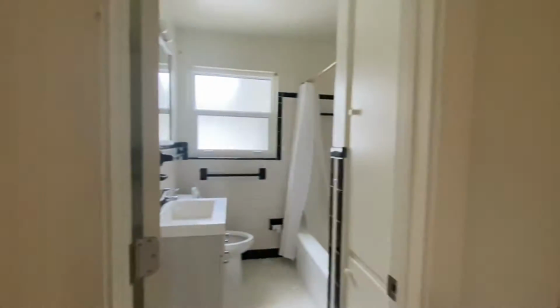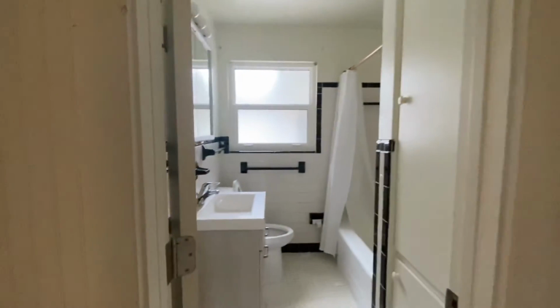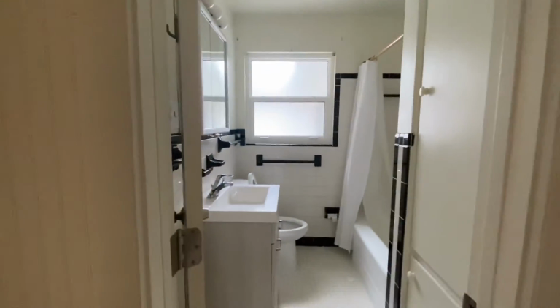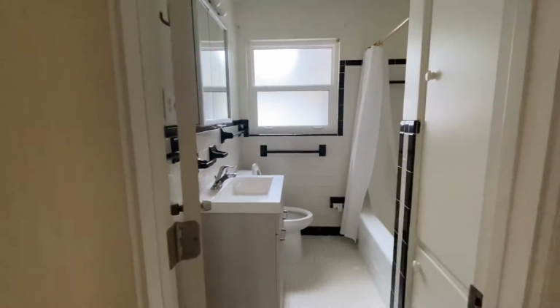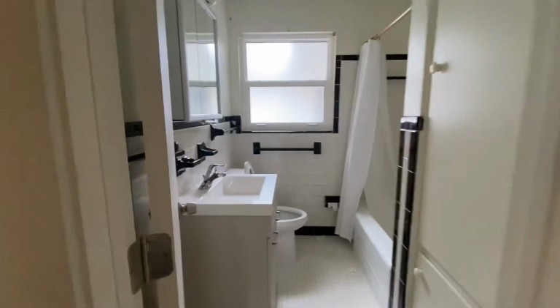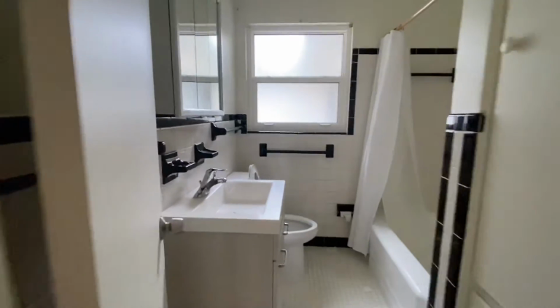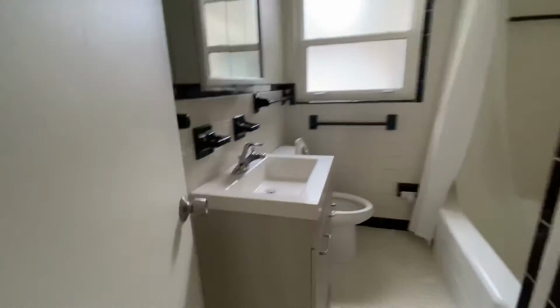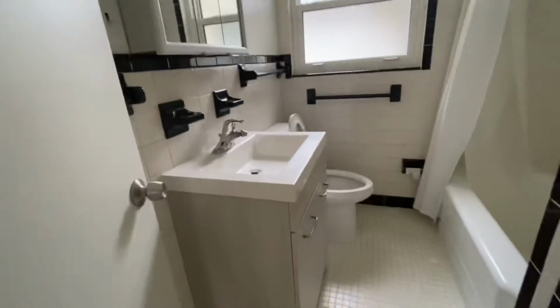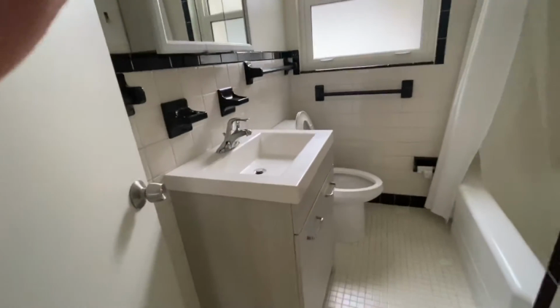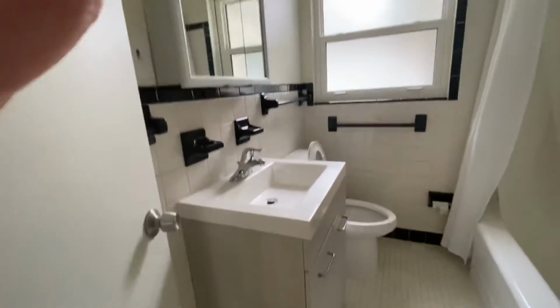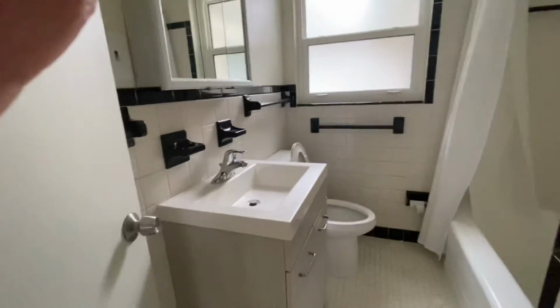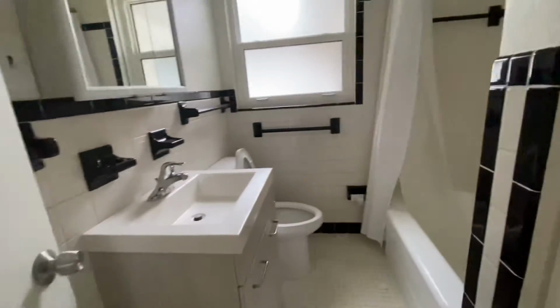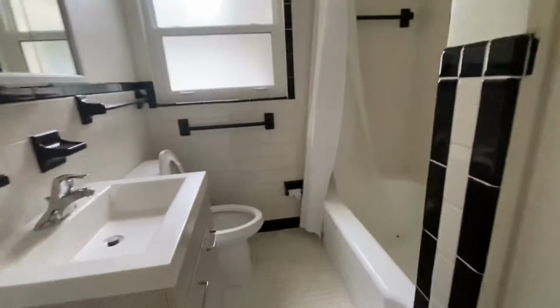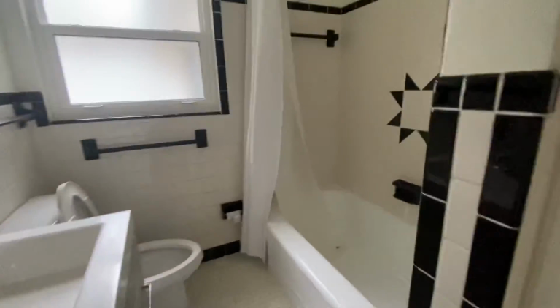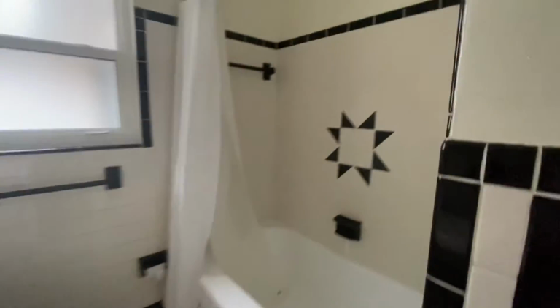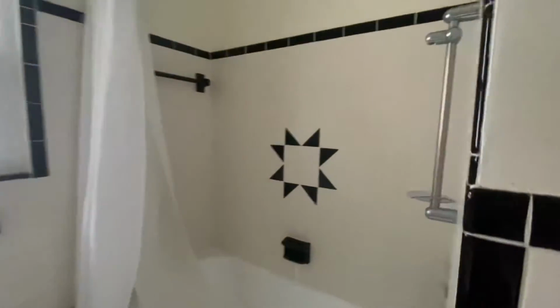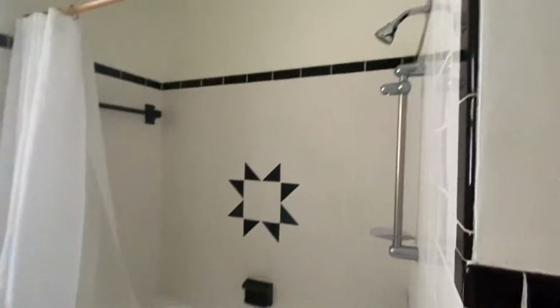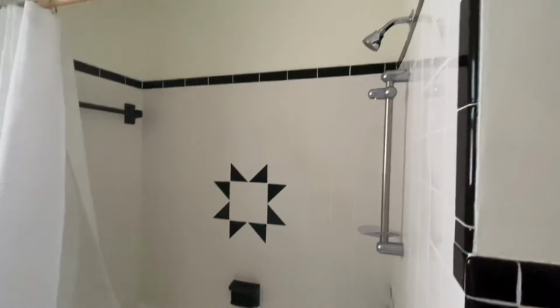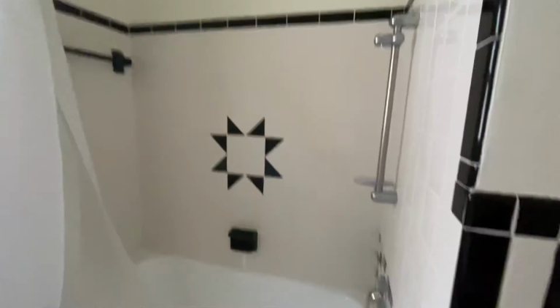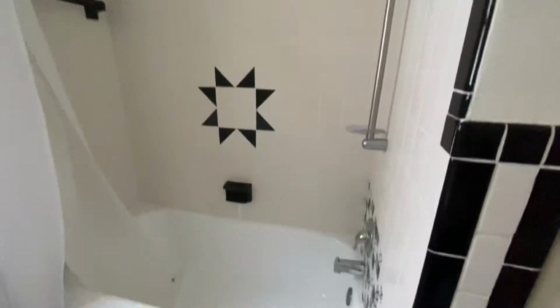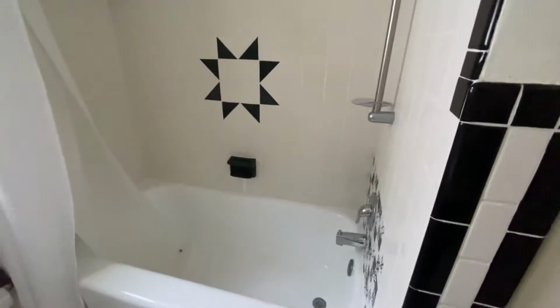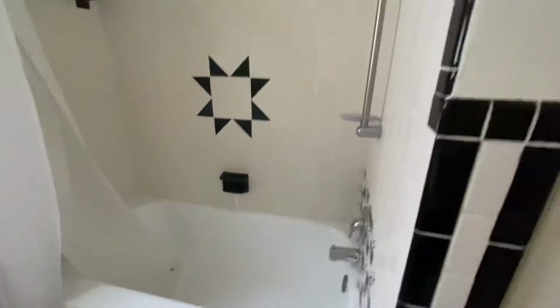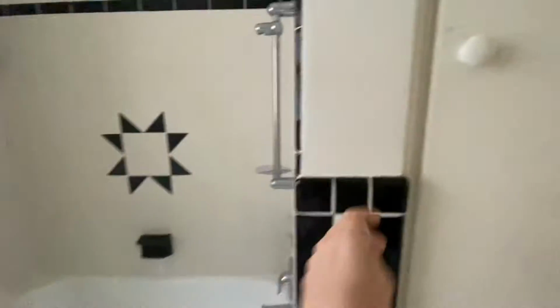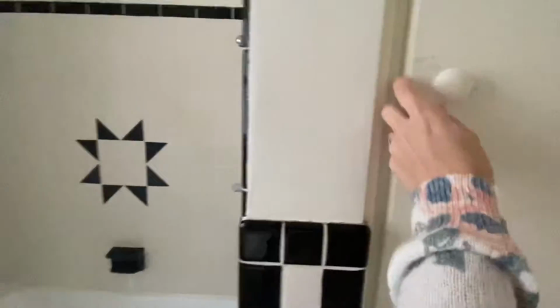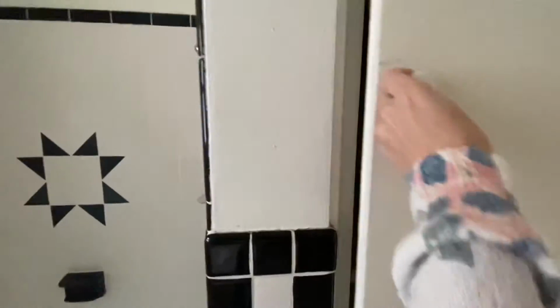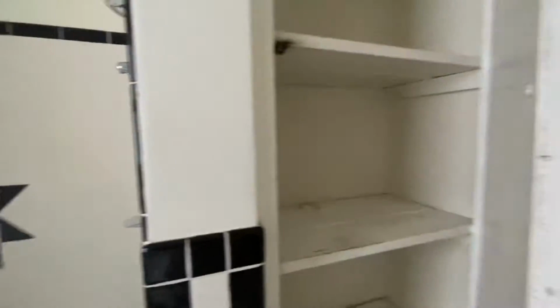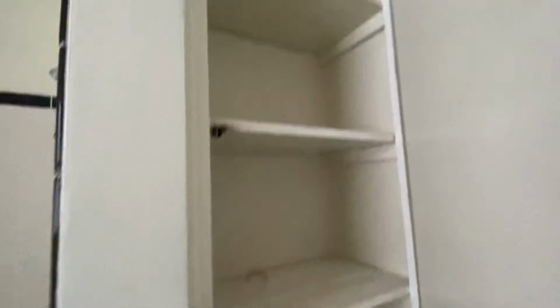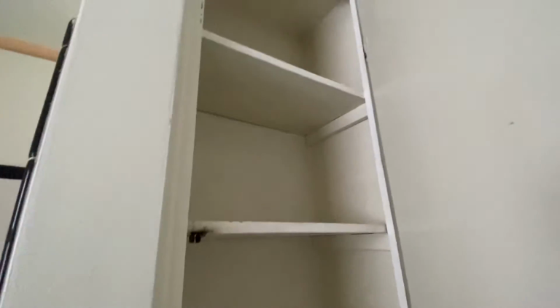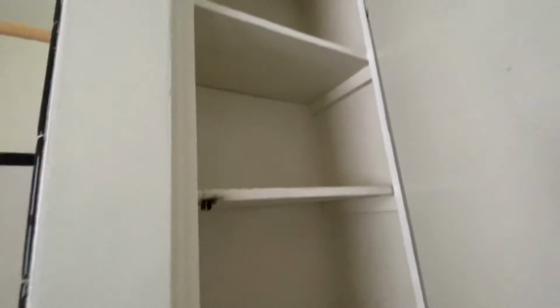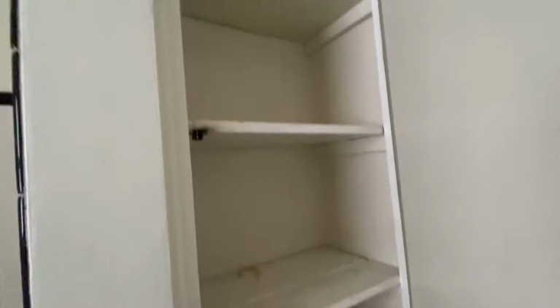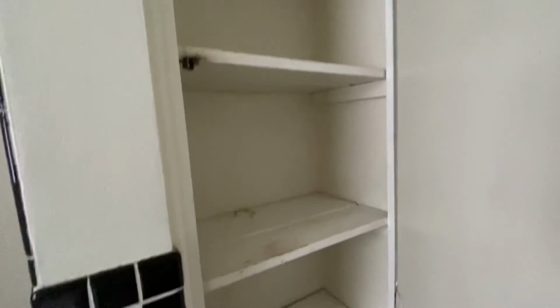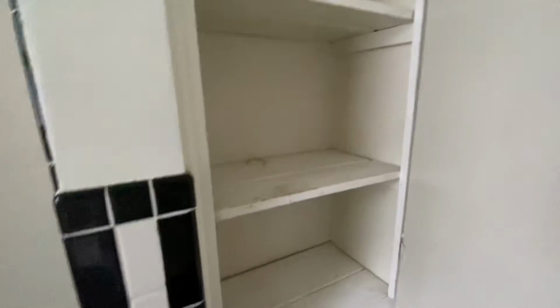And then the bathroom — a vanity similar to the master, original shower and tub, and then some bonus storage here.